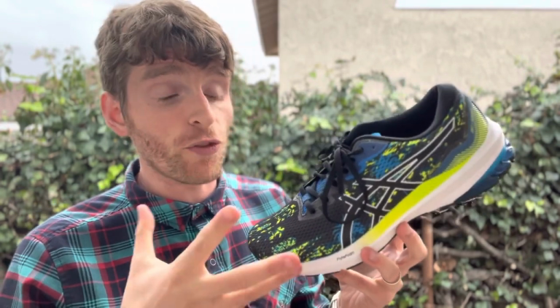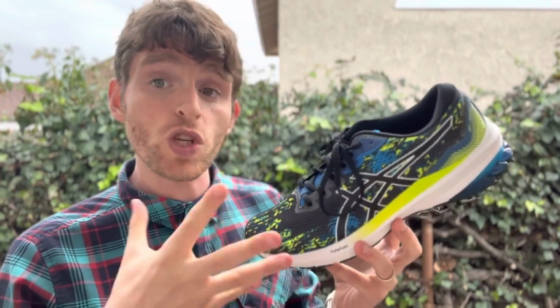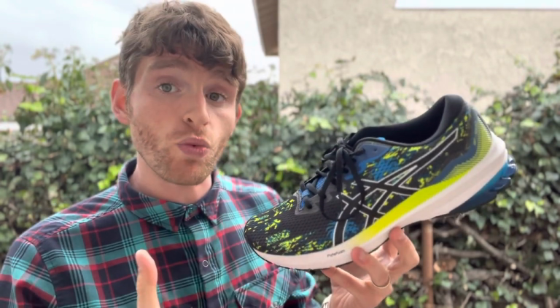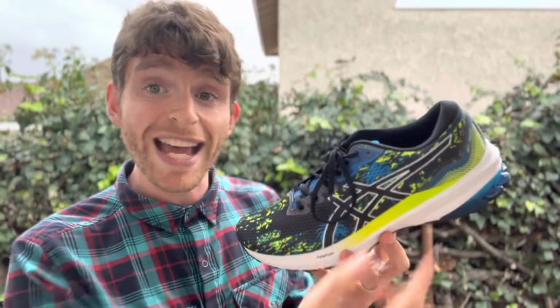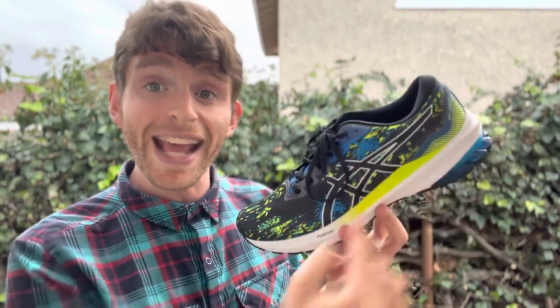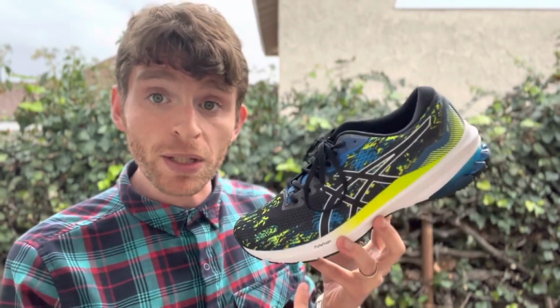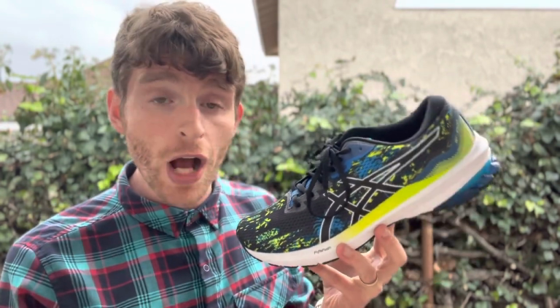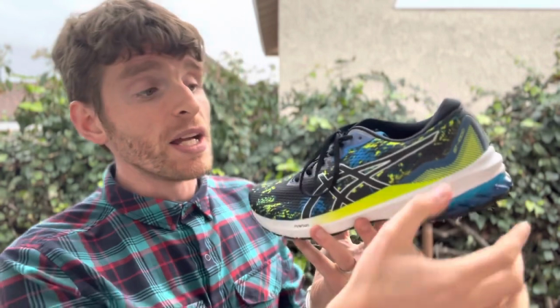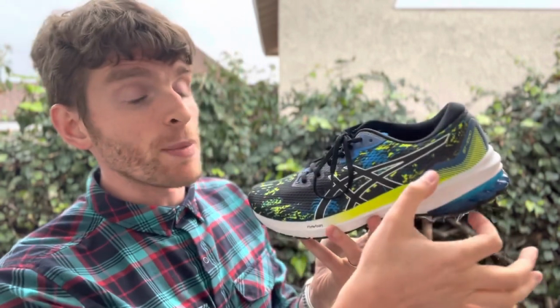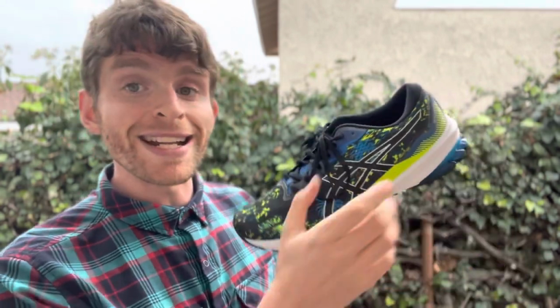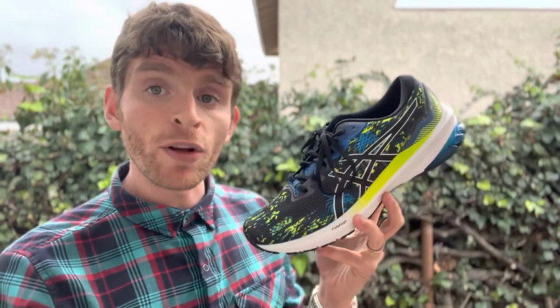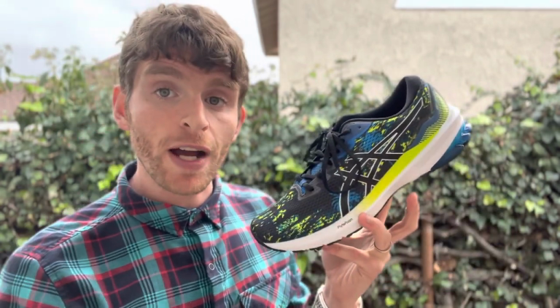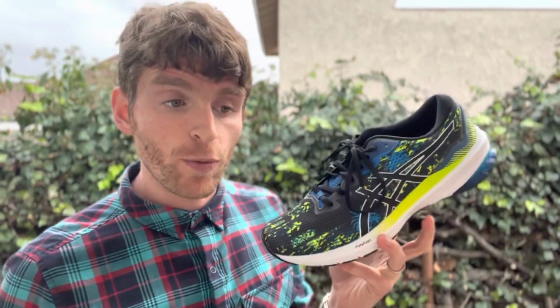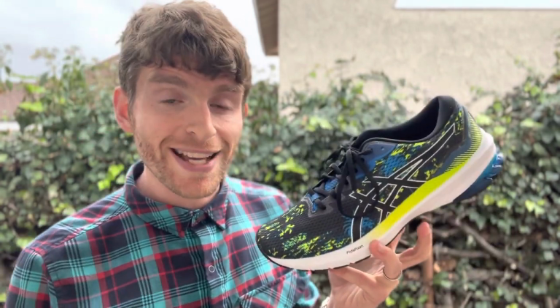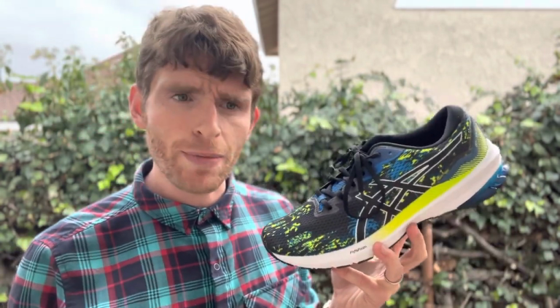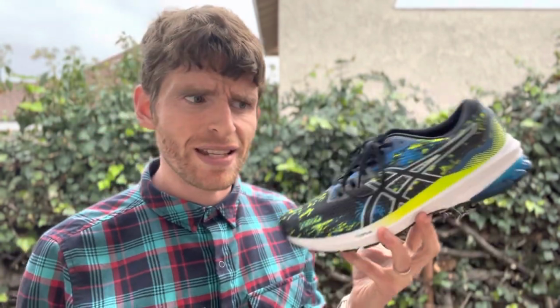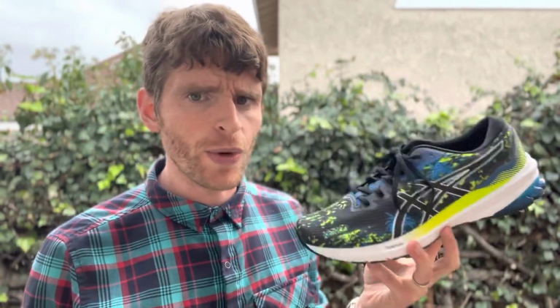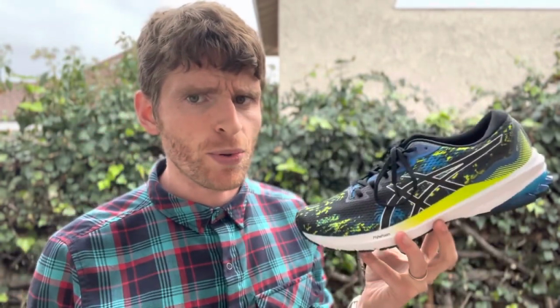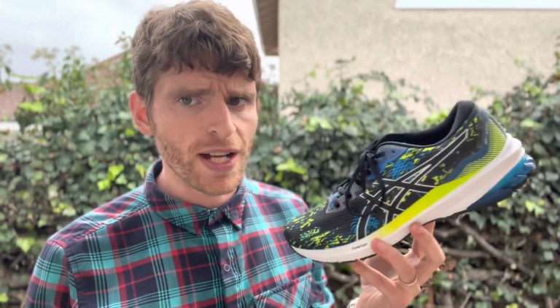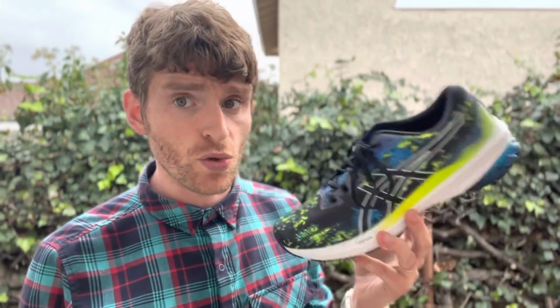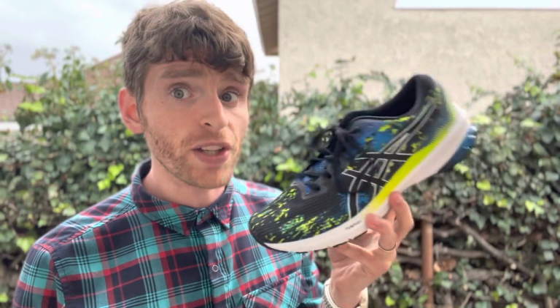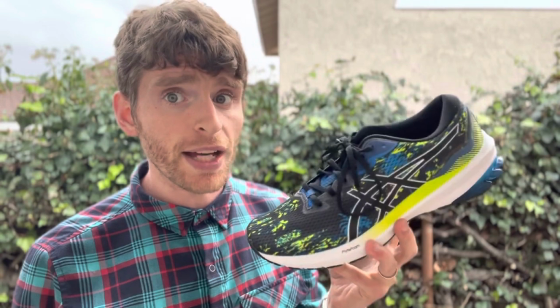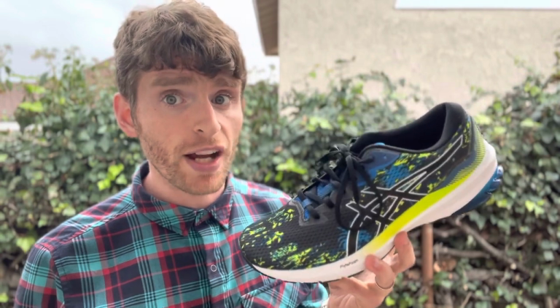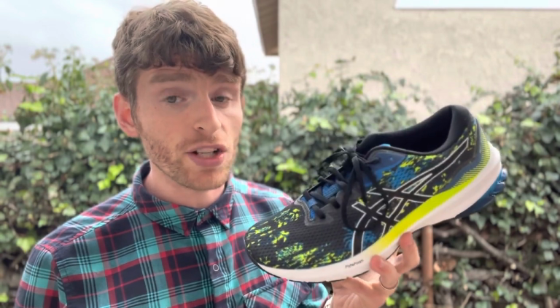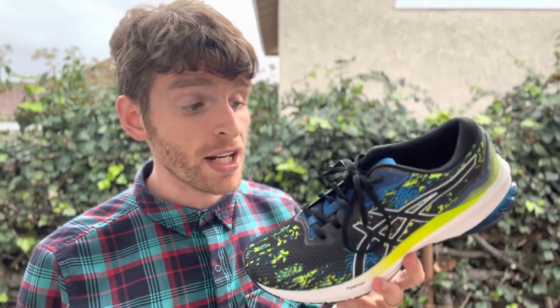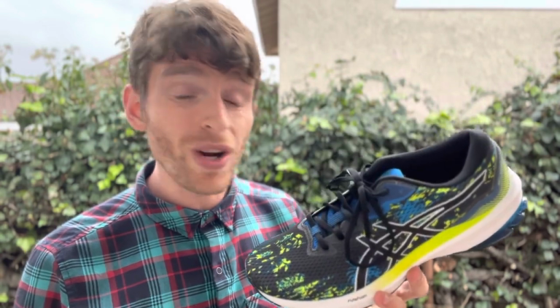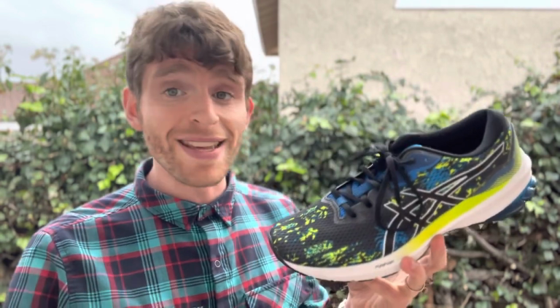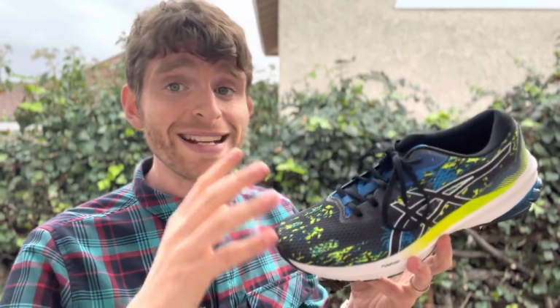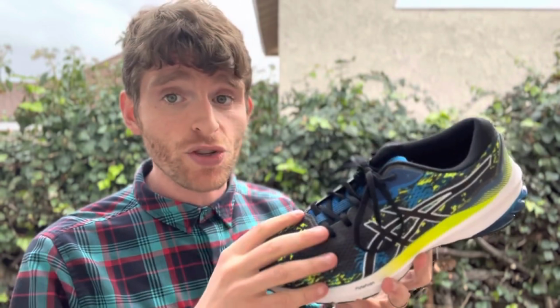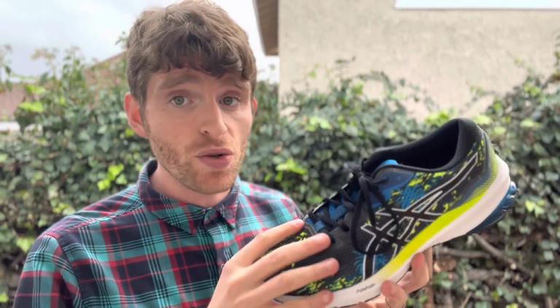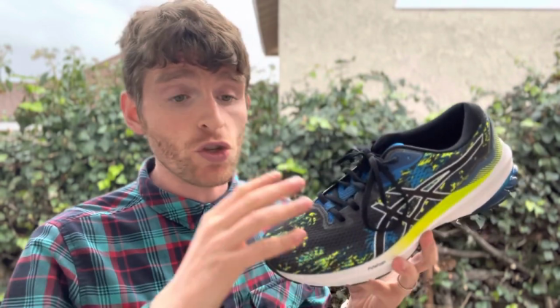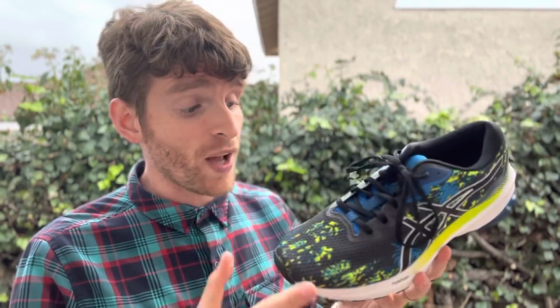Specs-wise: 8mm drop, coming in at 9.5 ounces for men's size 9 — my size 10 only weighs 9.7 ounces — so definitely on the lighter side for a training shoe. This is a daily training shoe, nothing super fast.